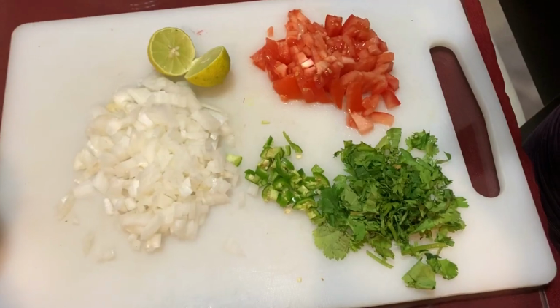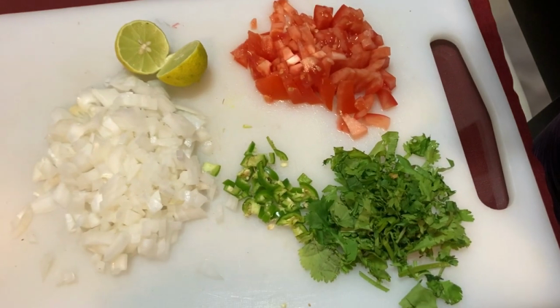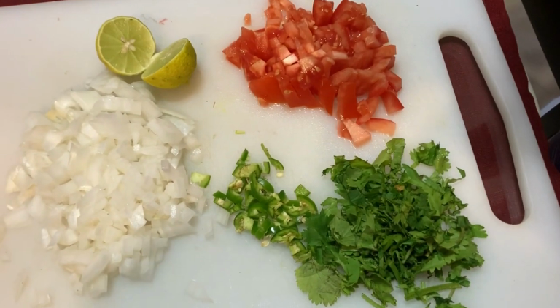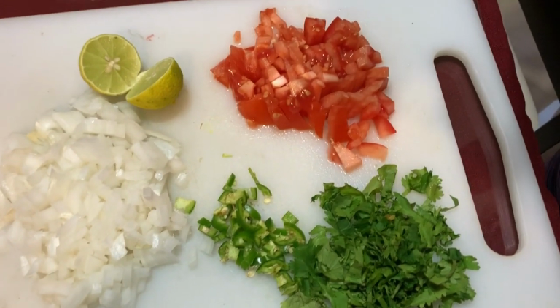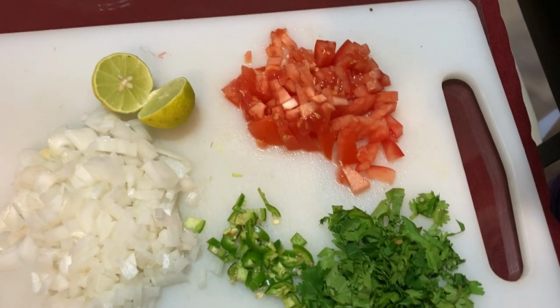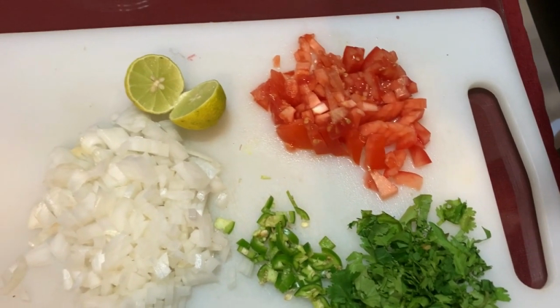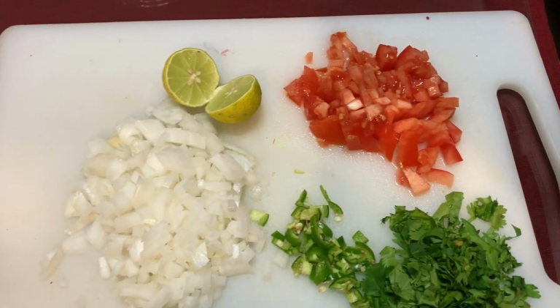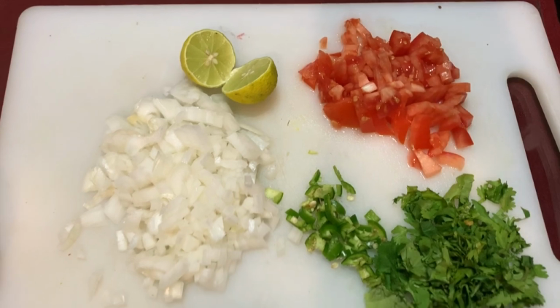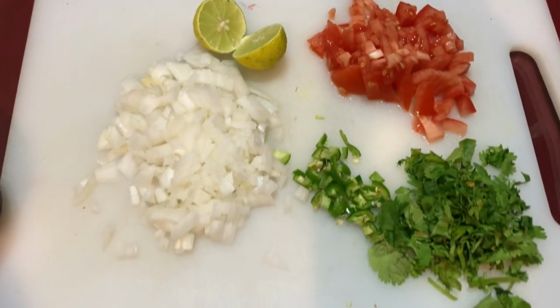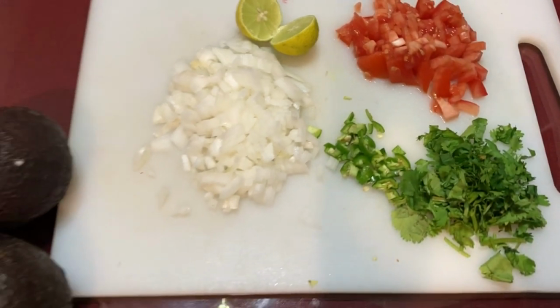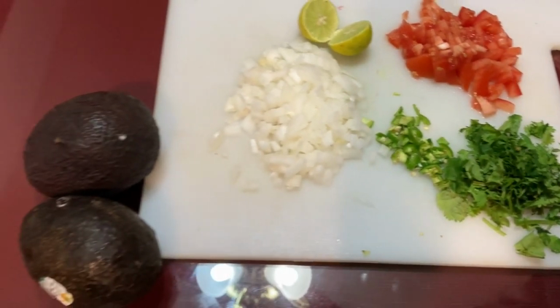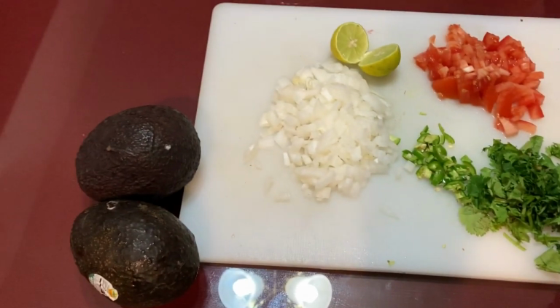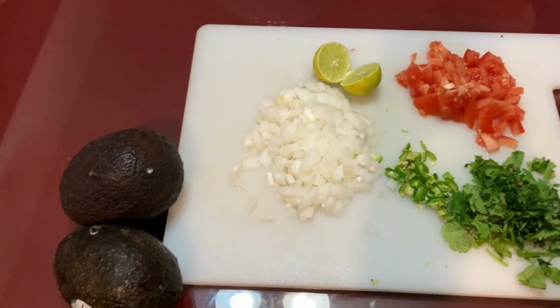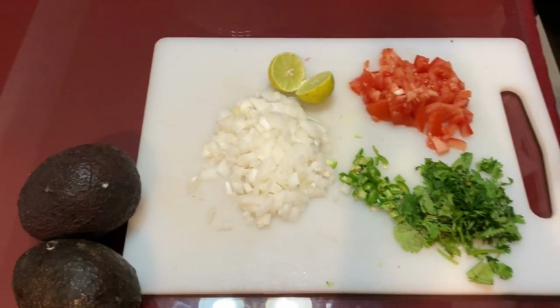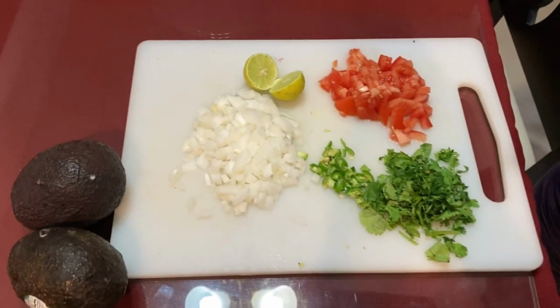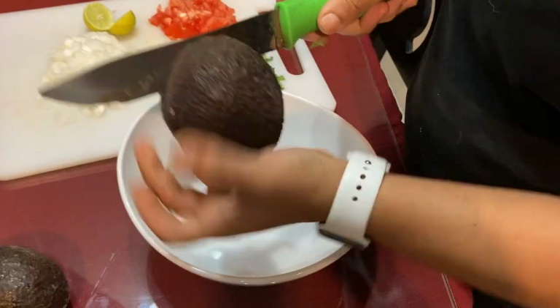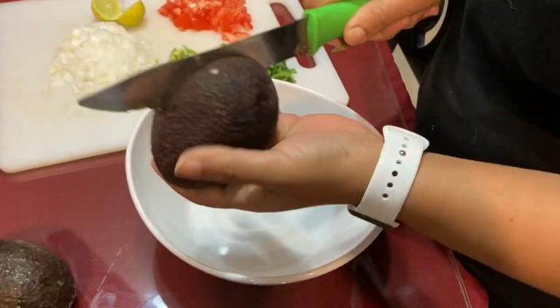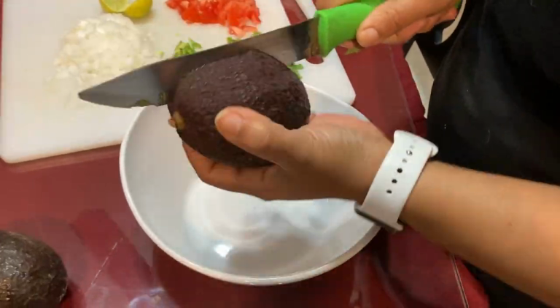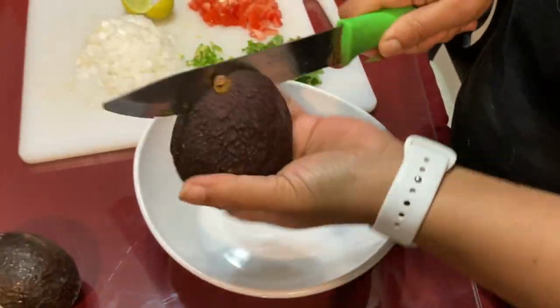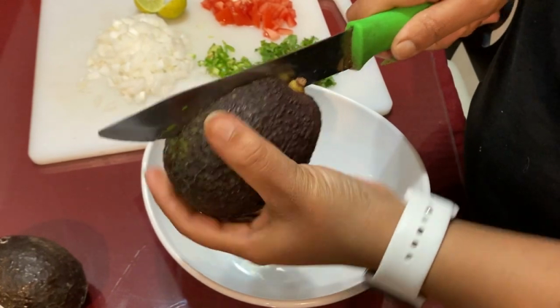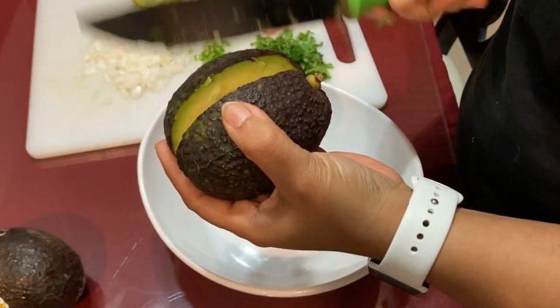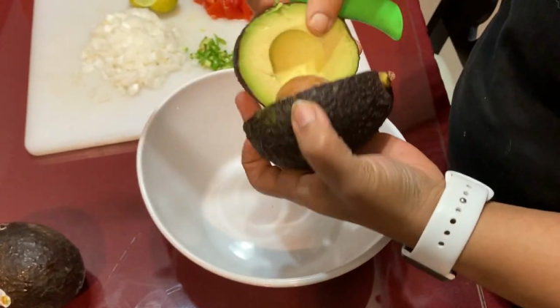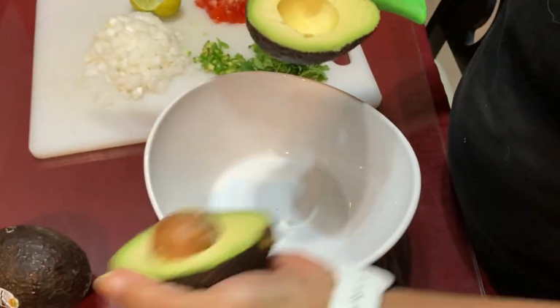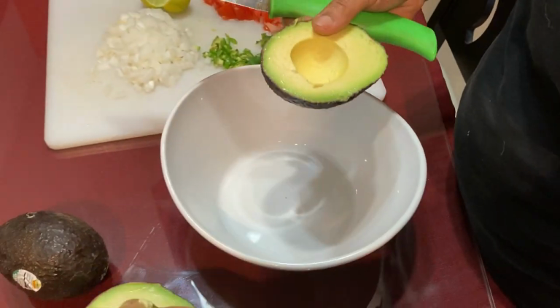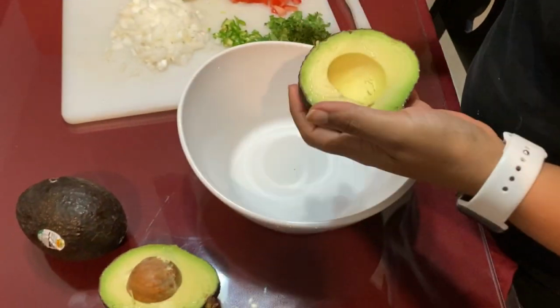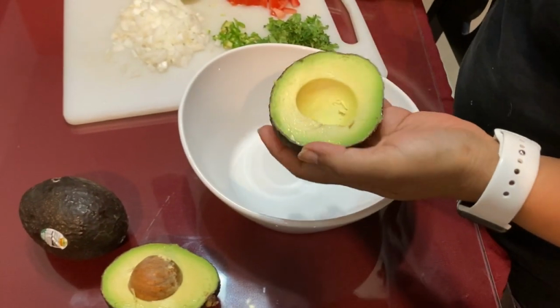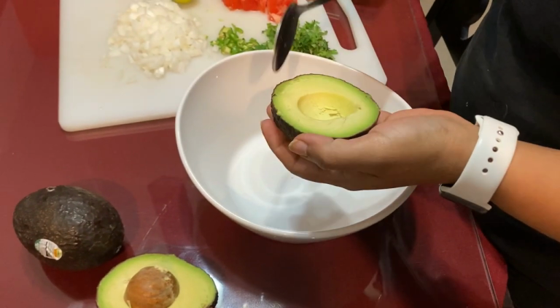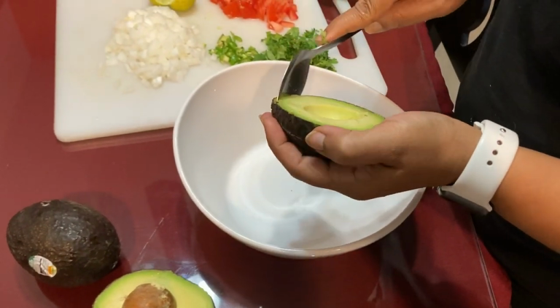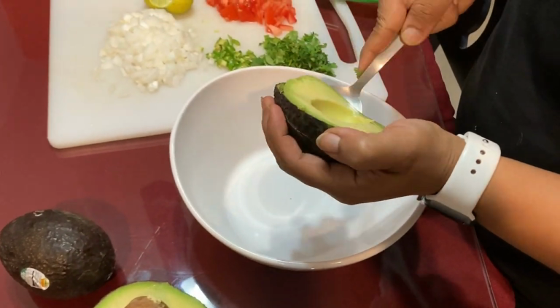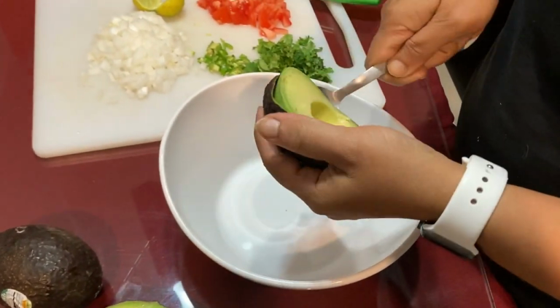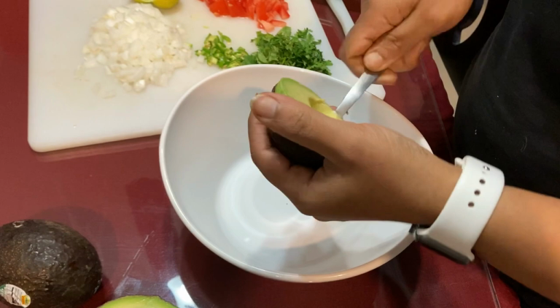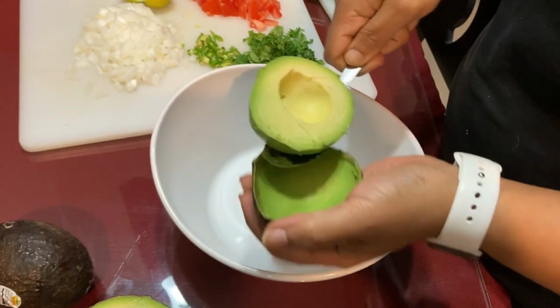These are the ingredients that we need: onions, tomatoes, cilantro, green chili, lemon, and of course avocados. Cut the avocado in half and scoop it out using a spoon into a mixing bowl.